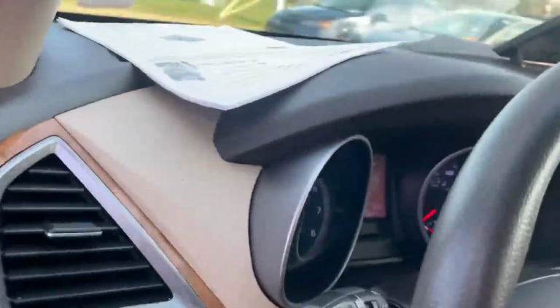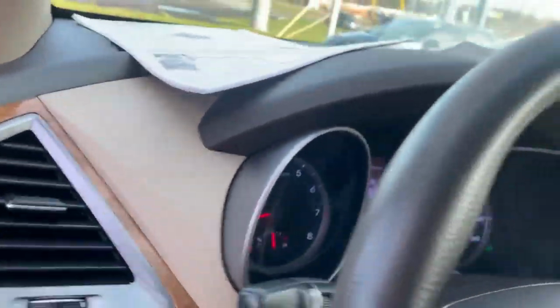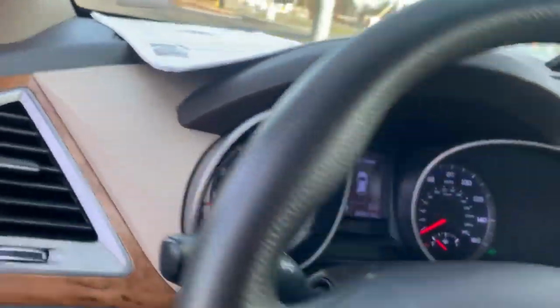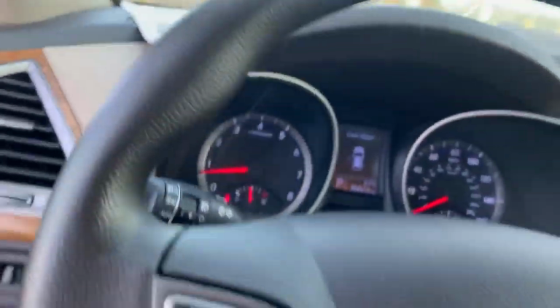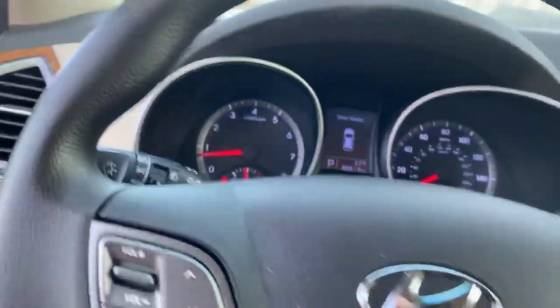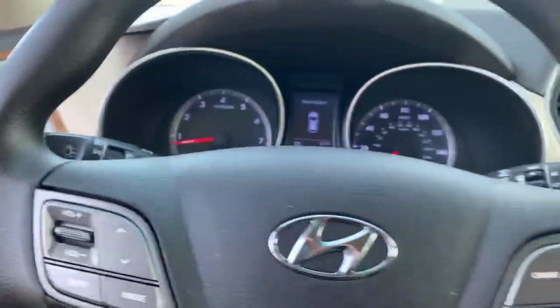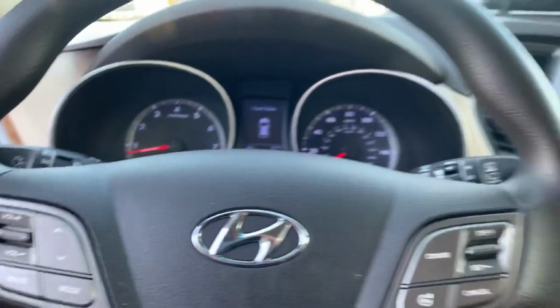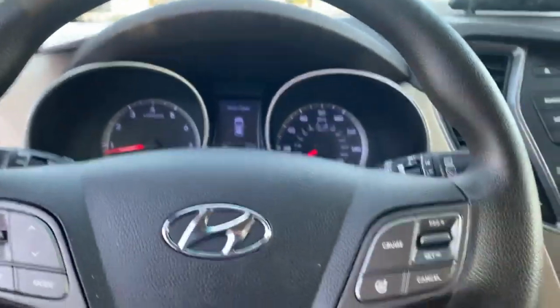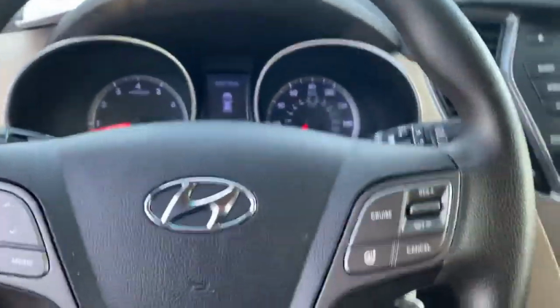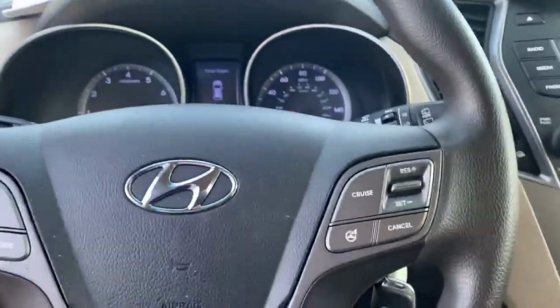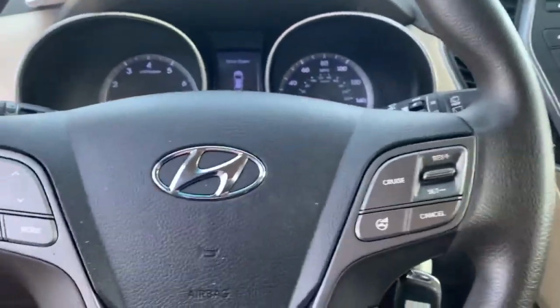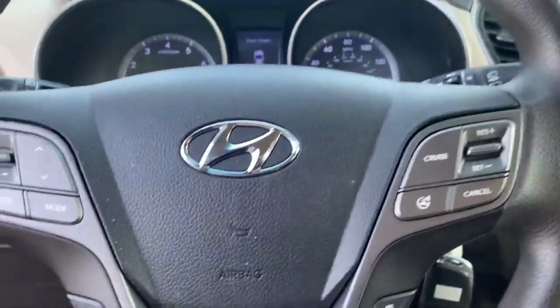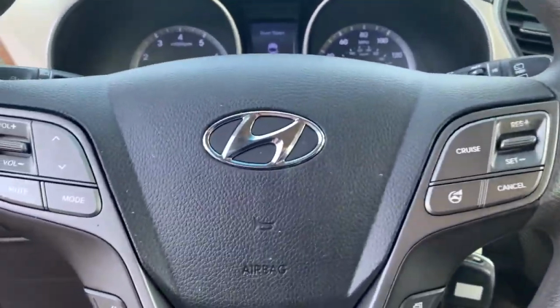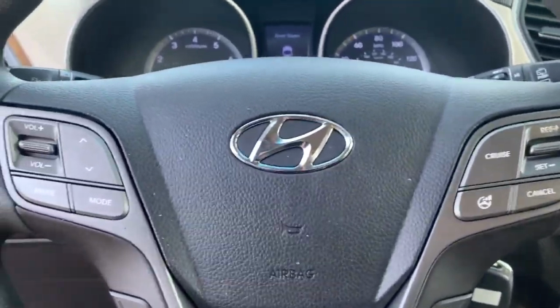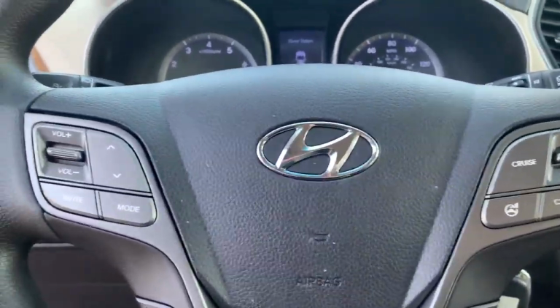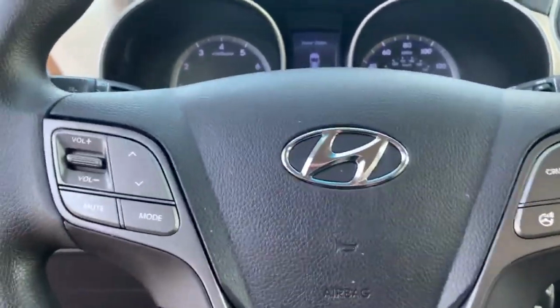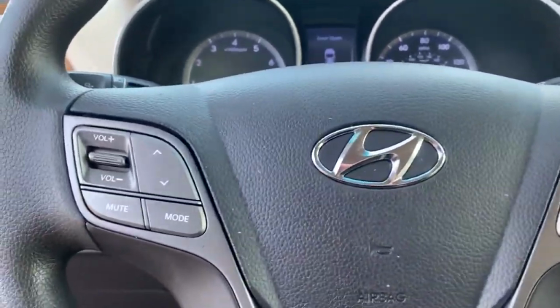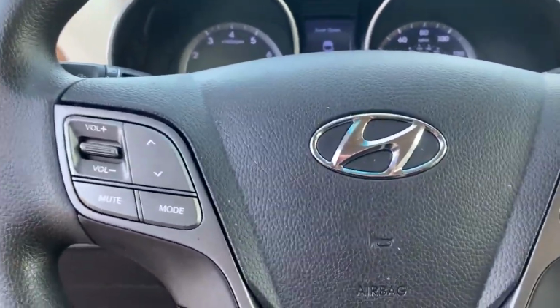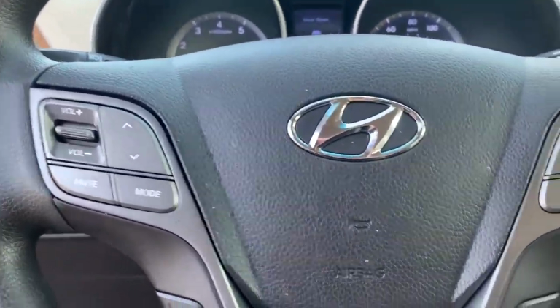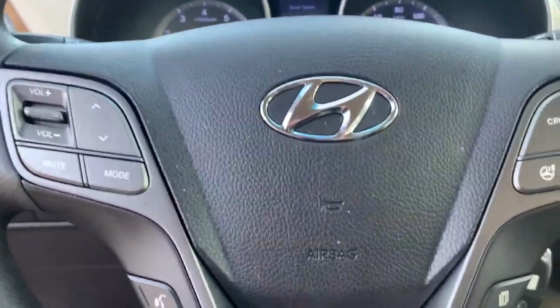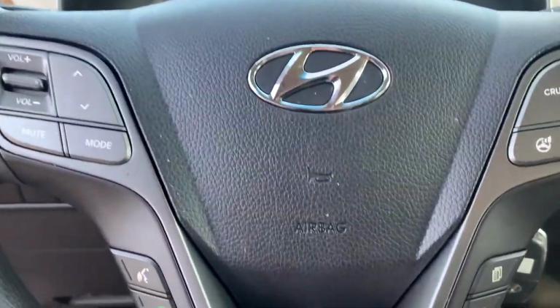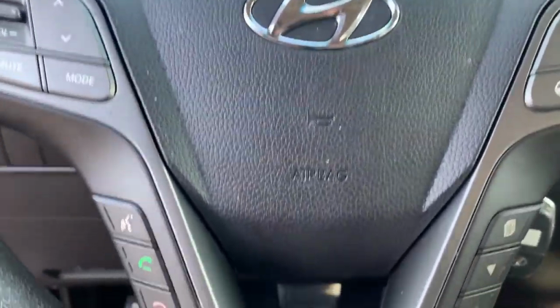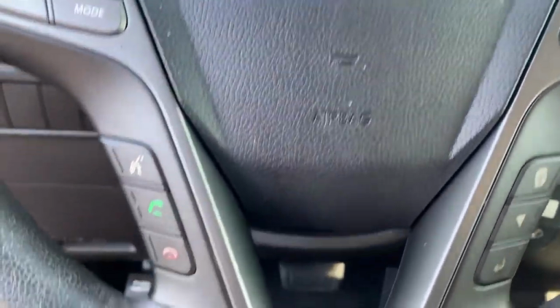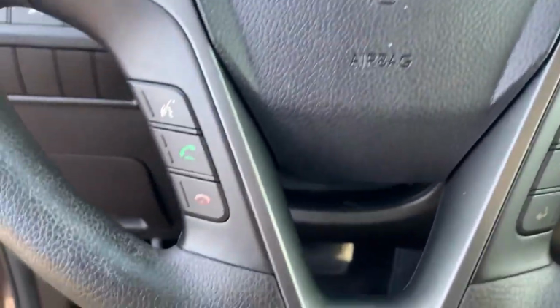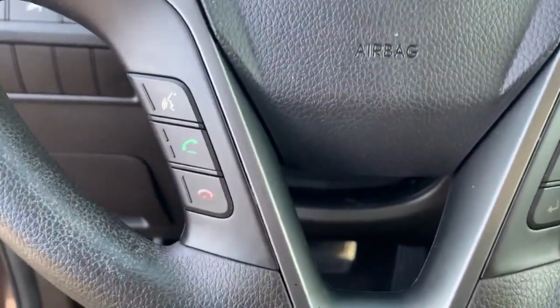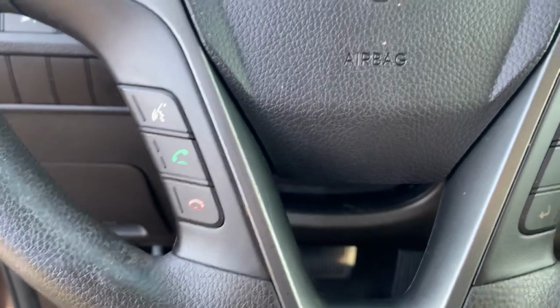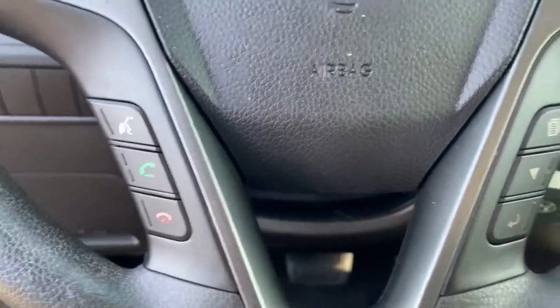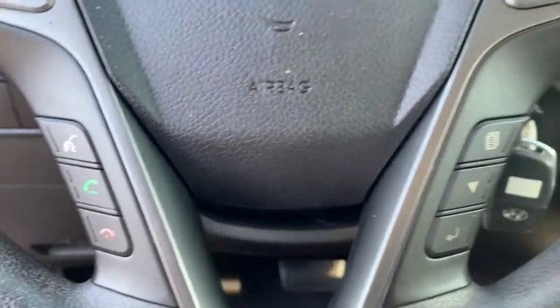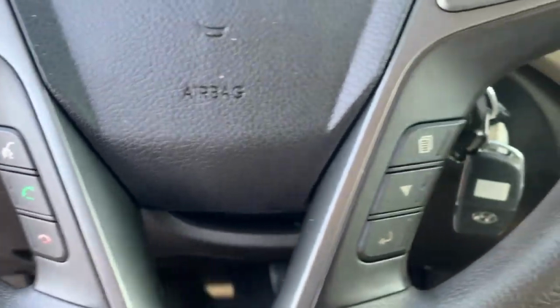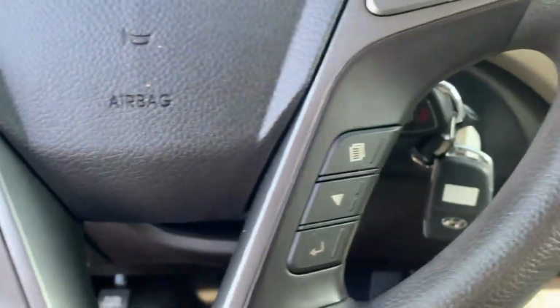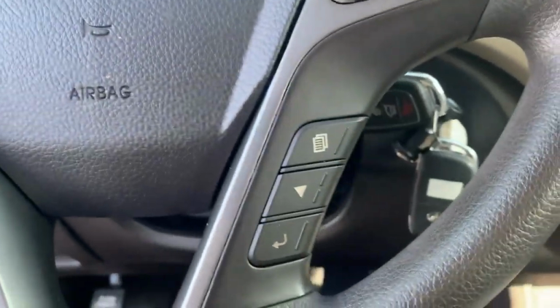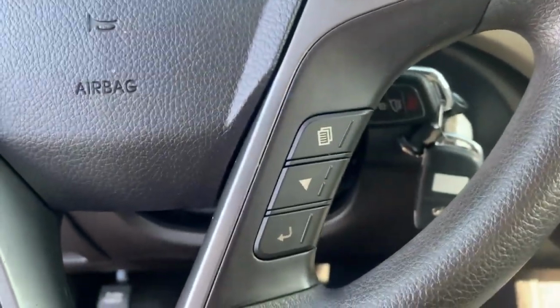Your steering wheel controls will have your normal cruise control, your volume control, voice recognition, and info display.